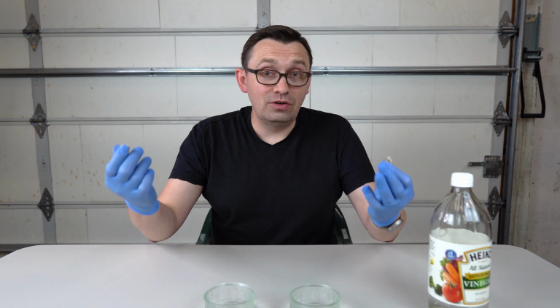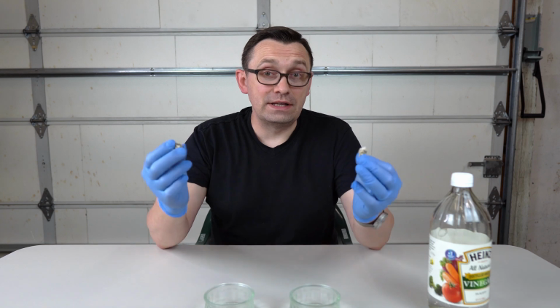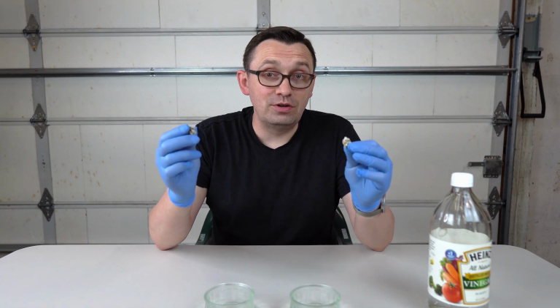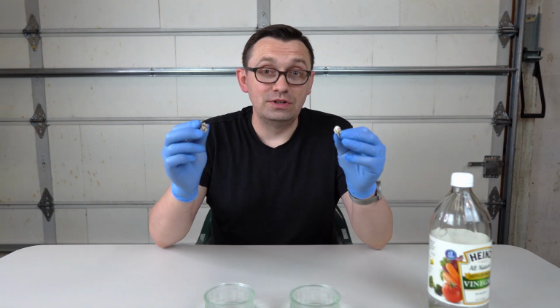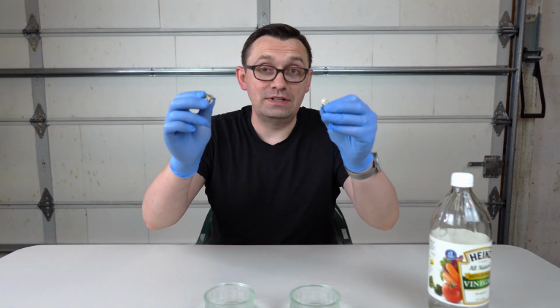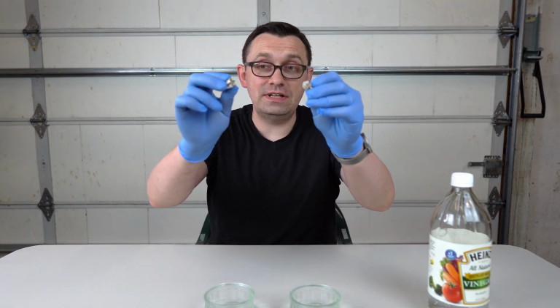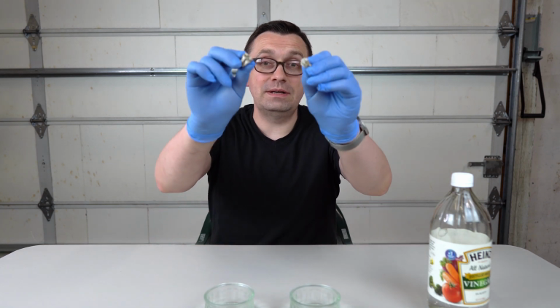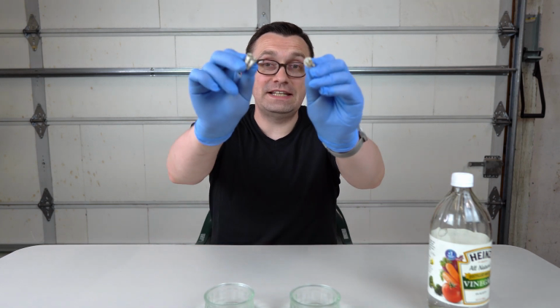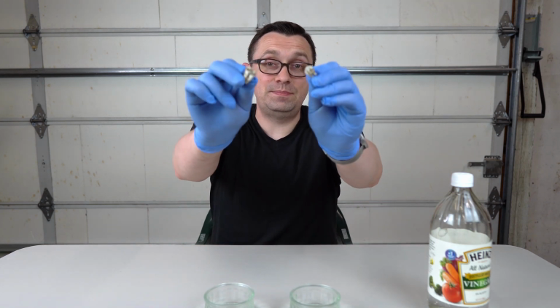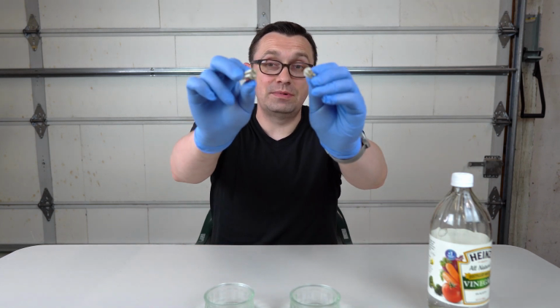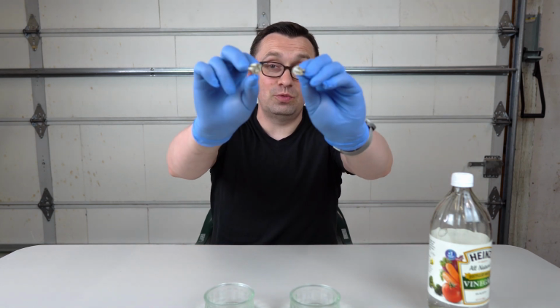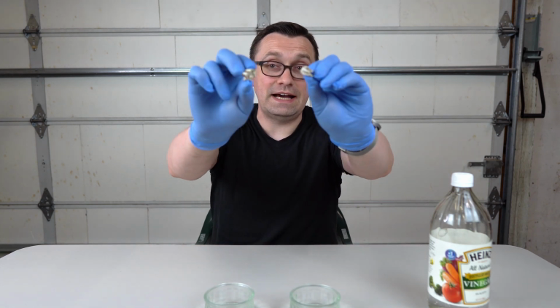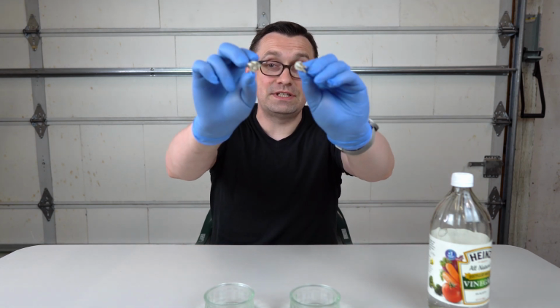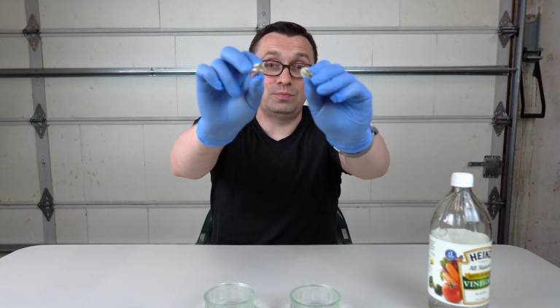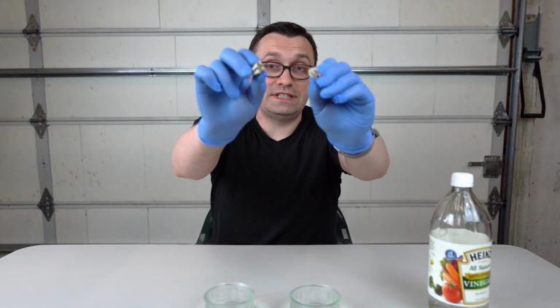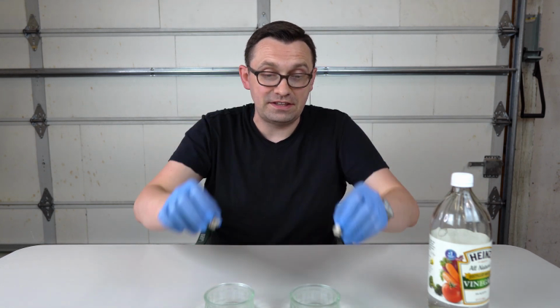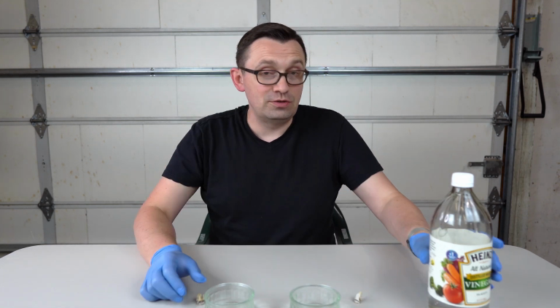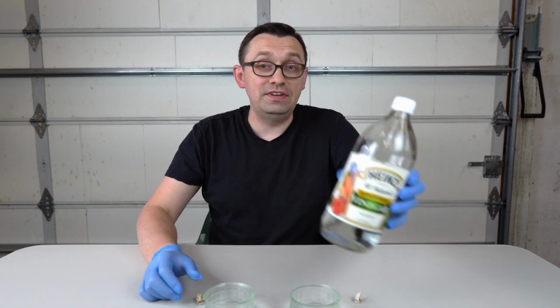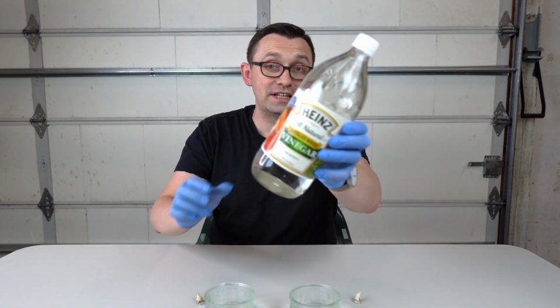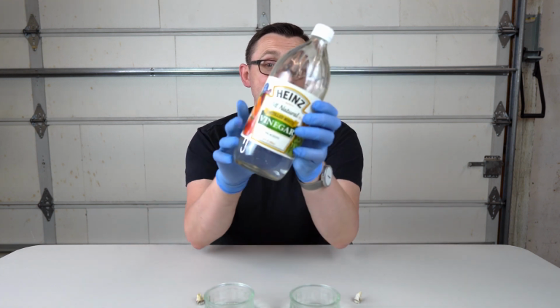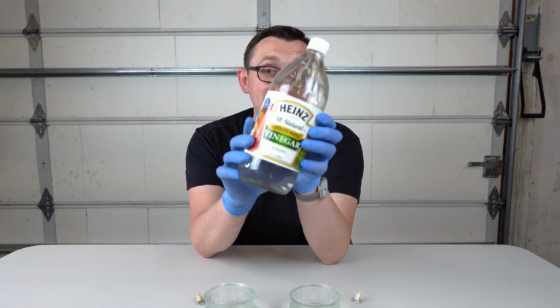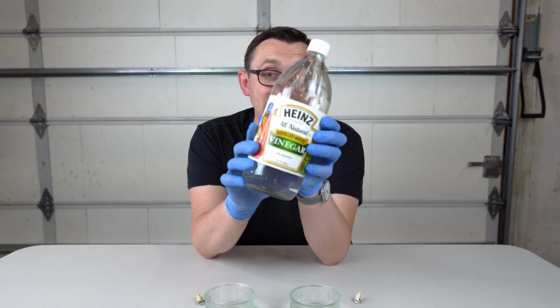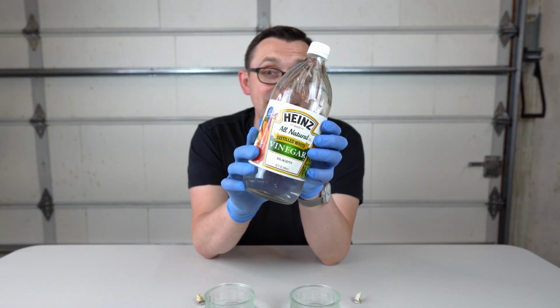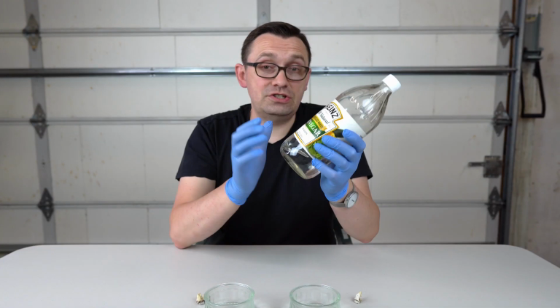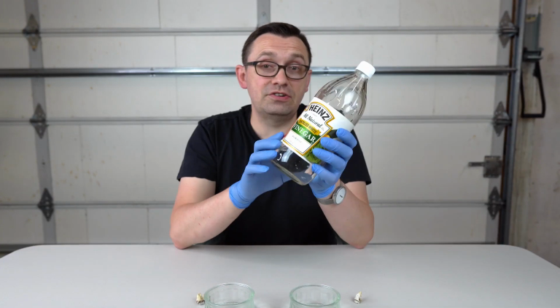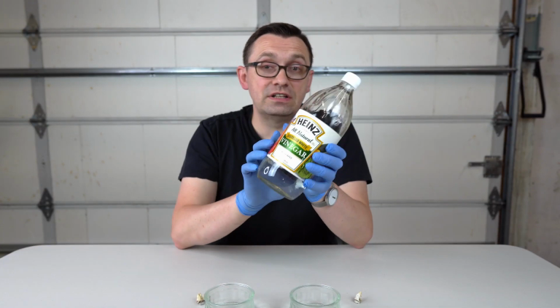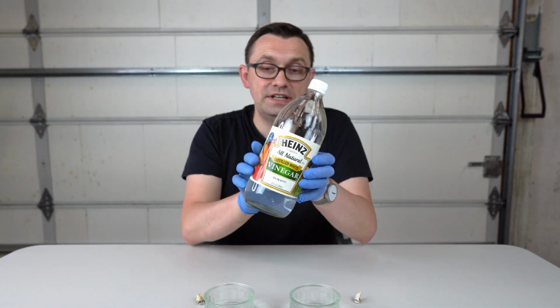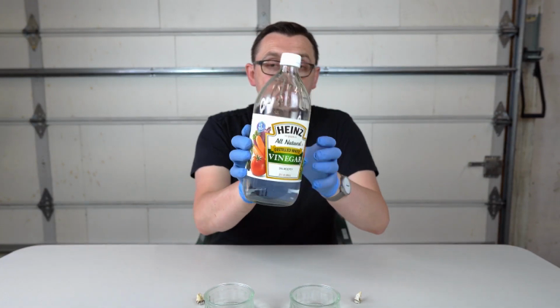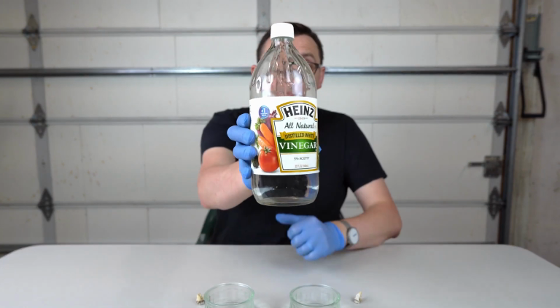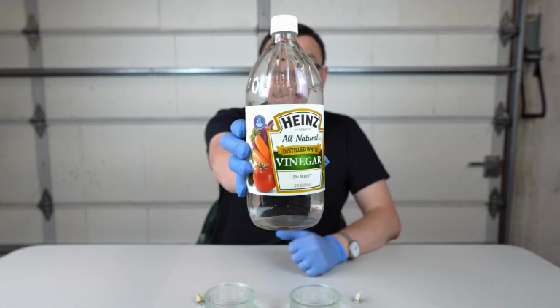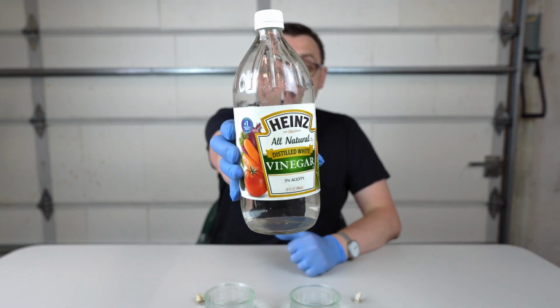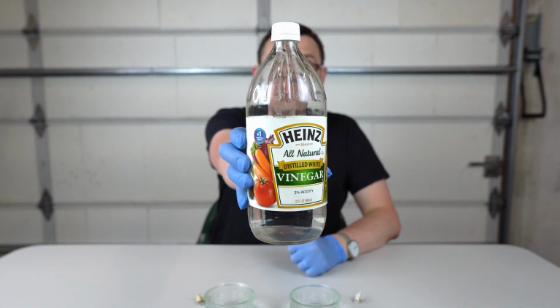Hello everyone, how are you all doing? In today's video I'm gonna make an experiment of what happens if you put teeth into the vinegar for 7 days. This is just a regular vinegar, 5% acidity.